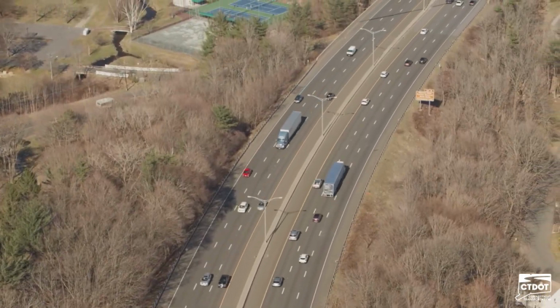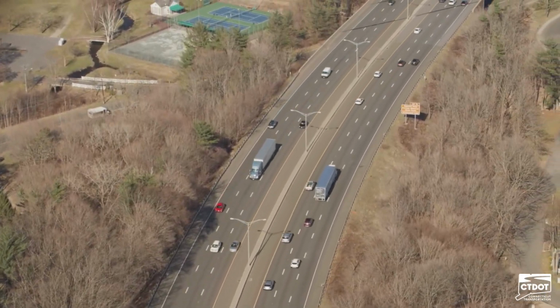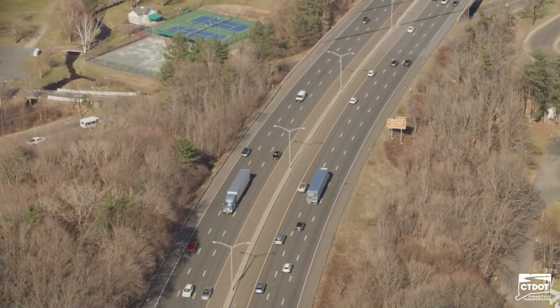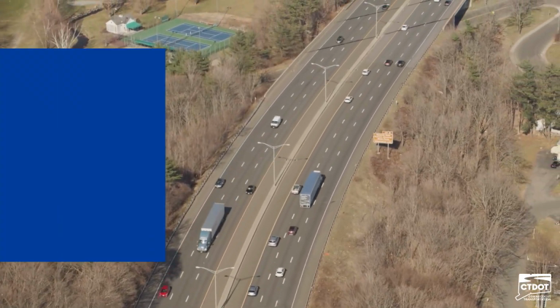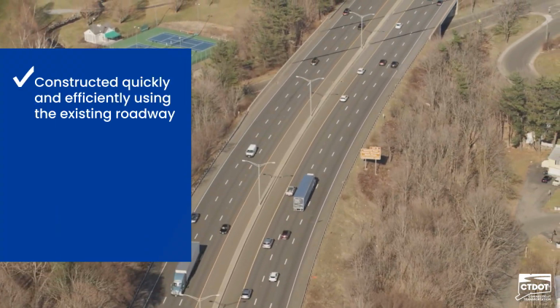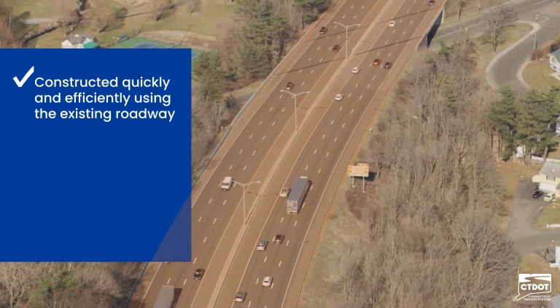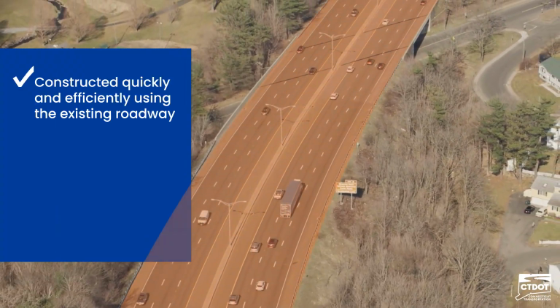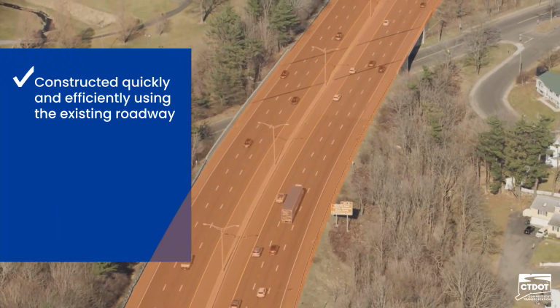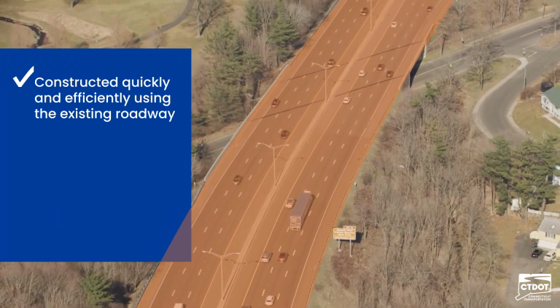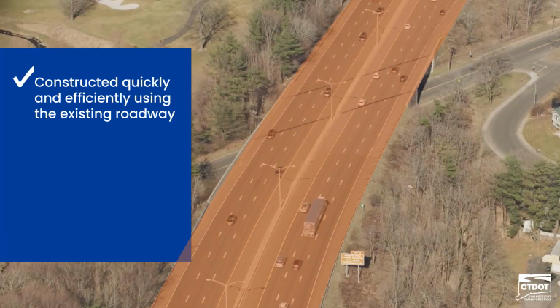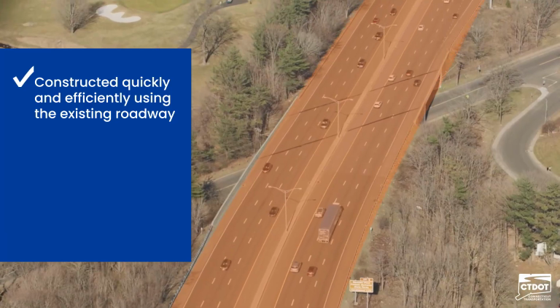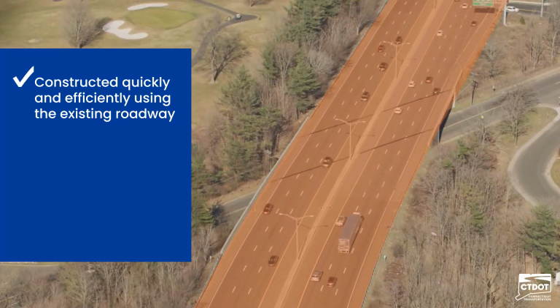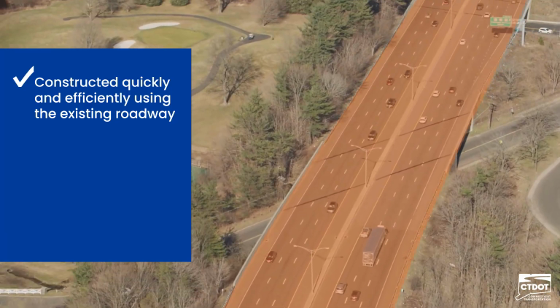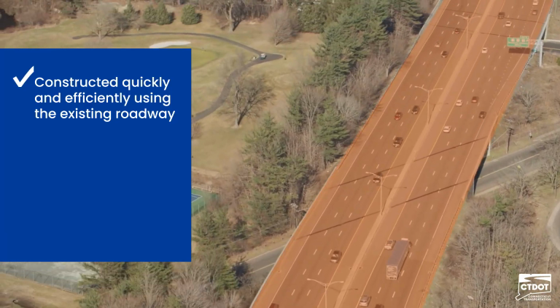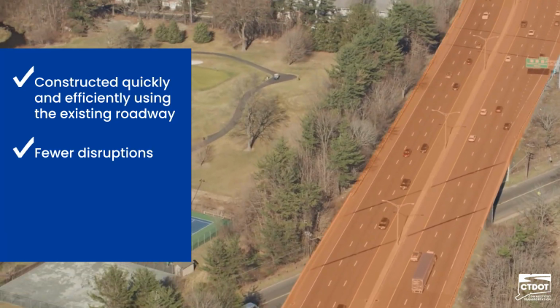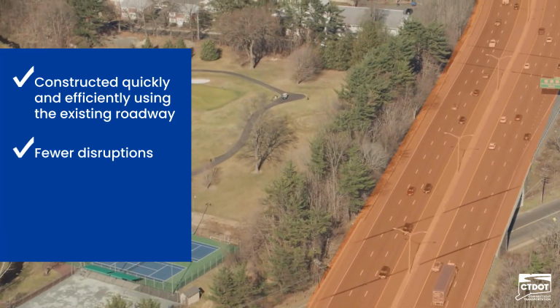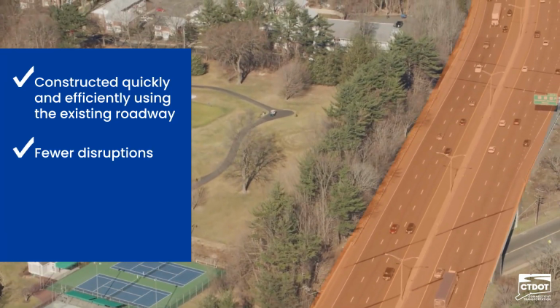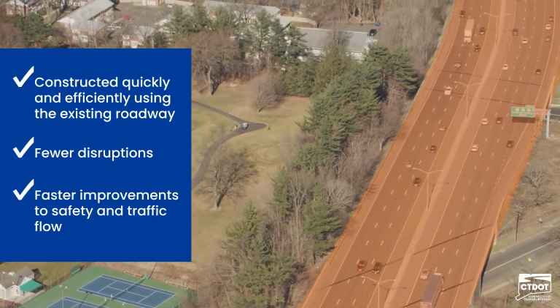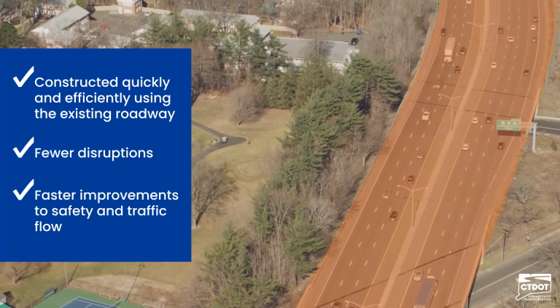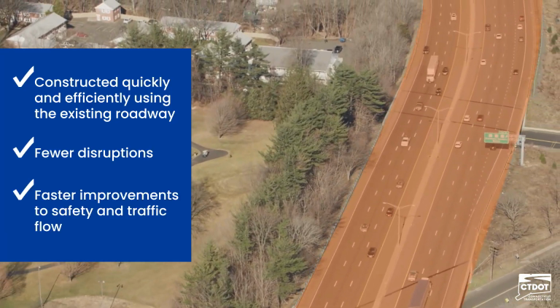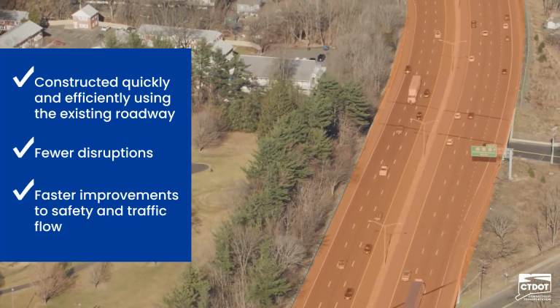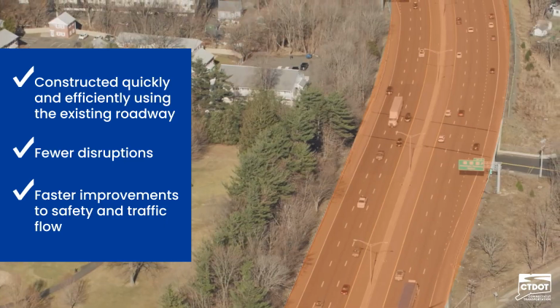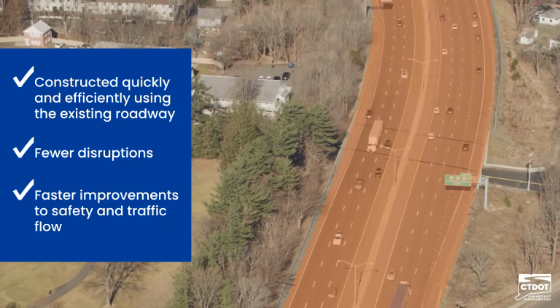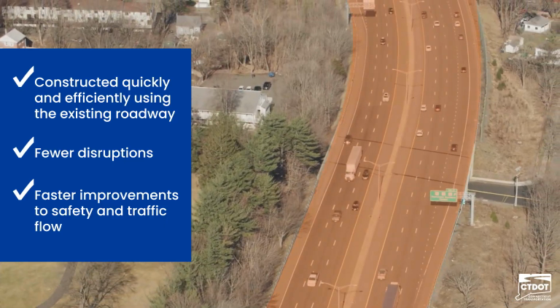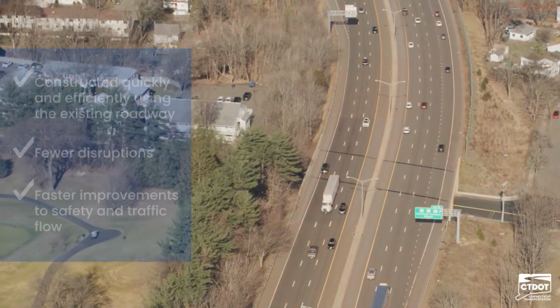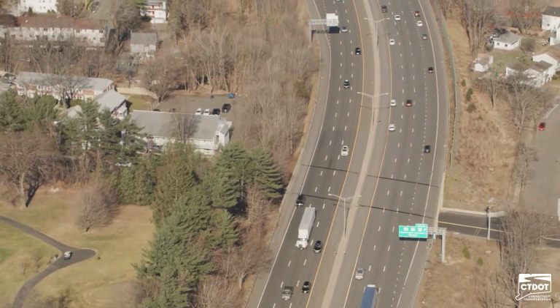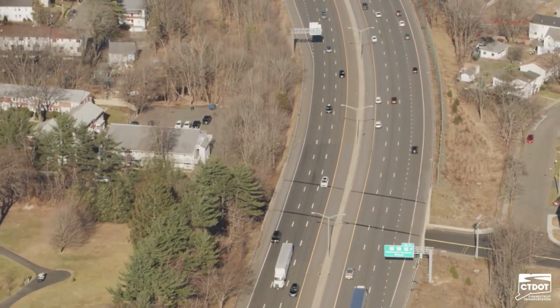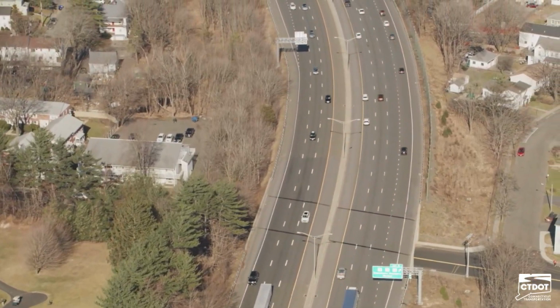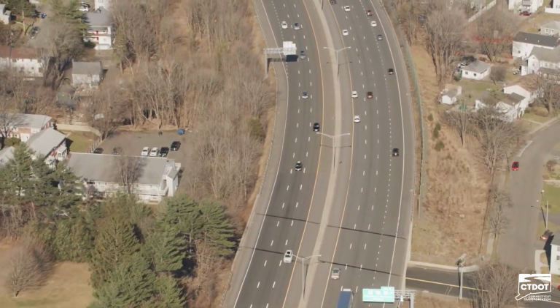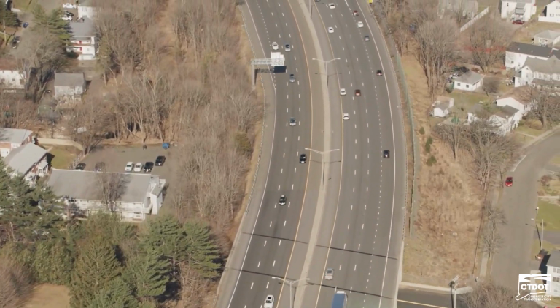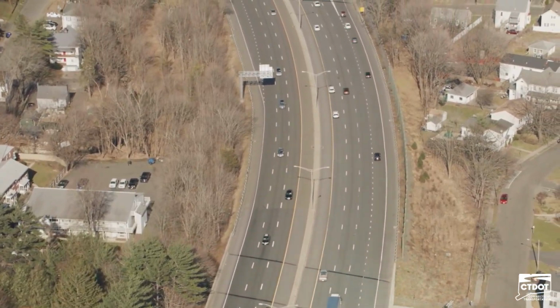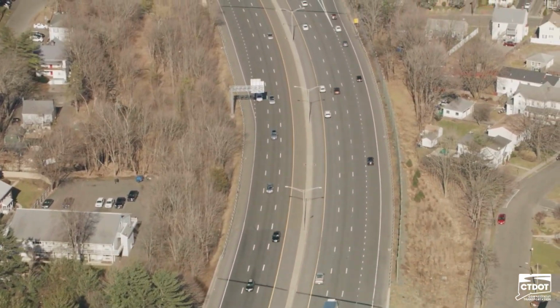The Flex Lane is designed to be constructed quickly and efficiently using the existing roadway, which means fewer disruptions and faster improvements to safety and traffic flow. This way, everyone can enjoy a better commute sooner.